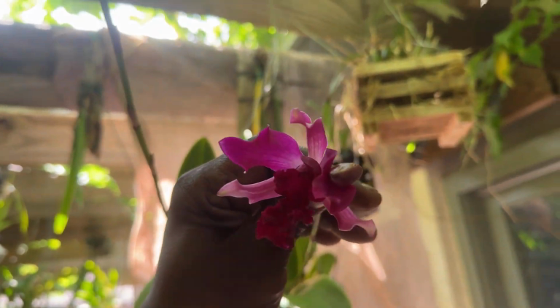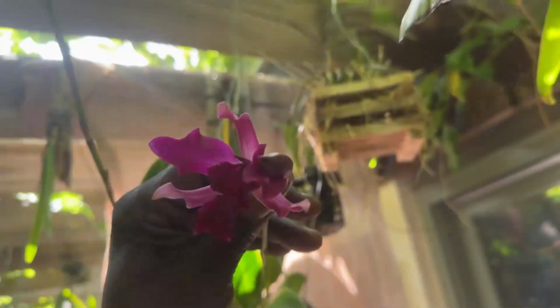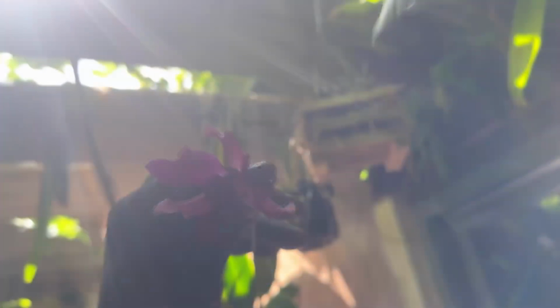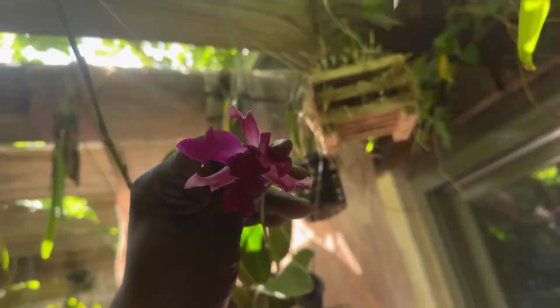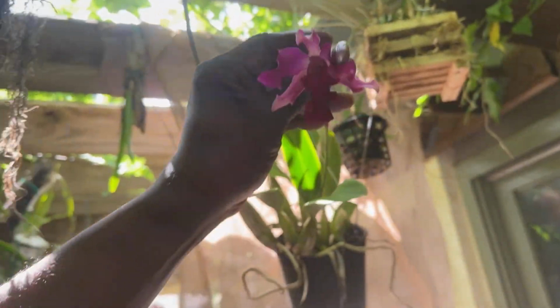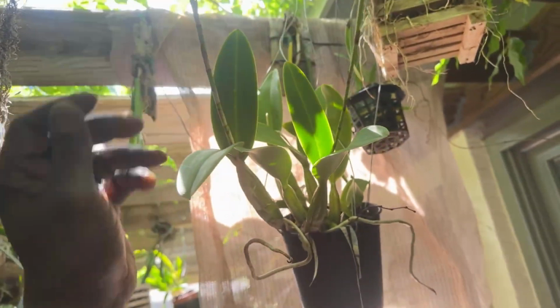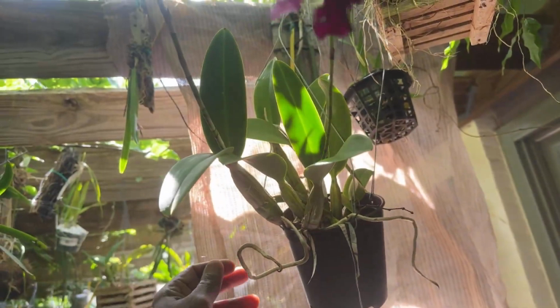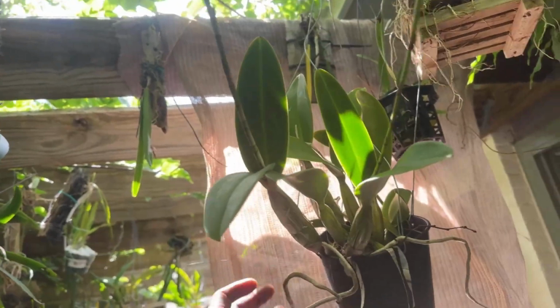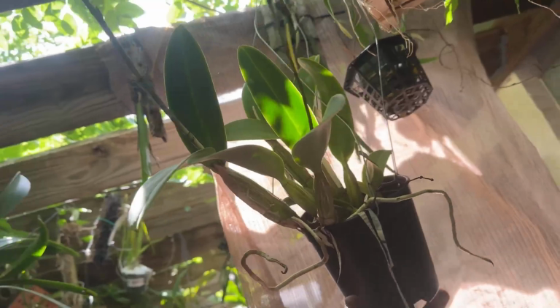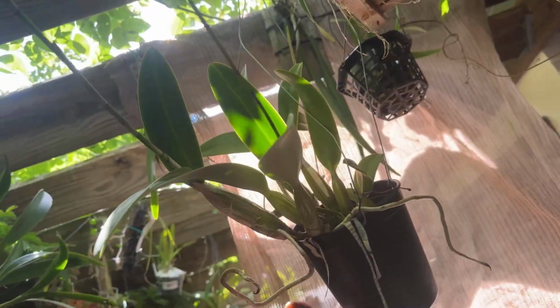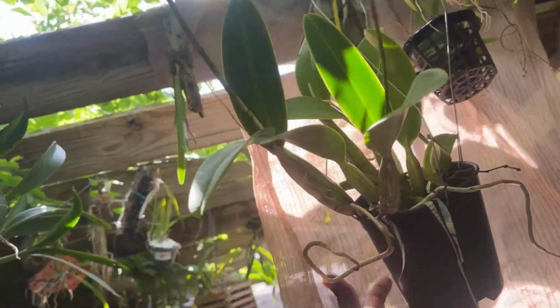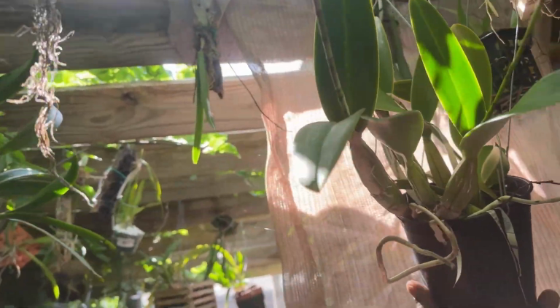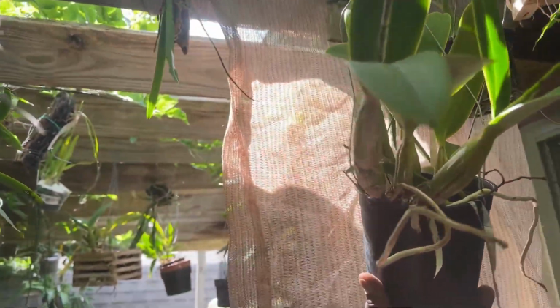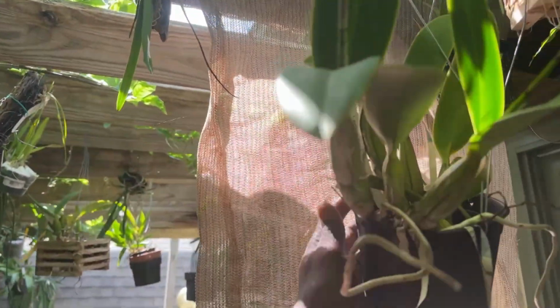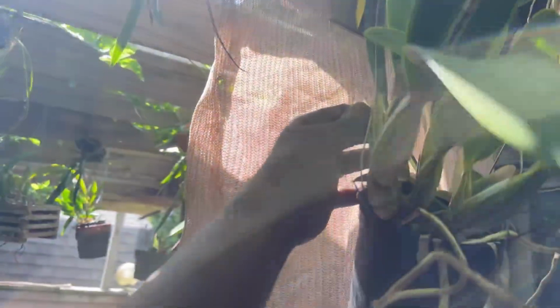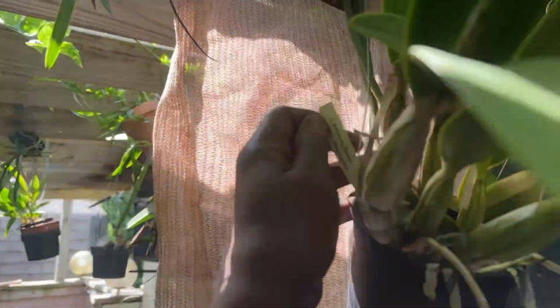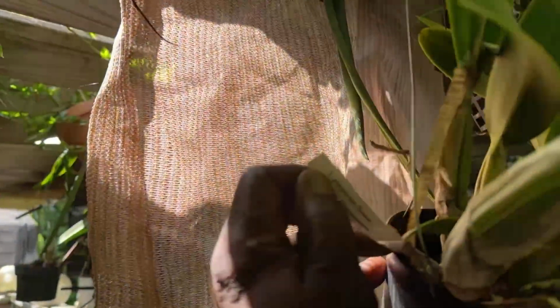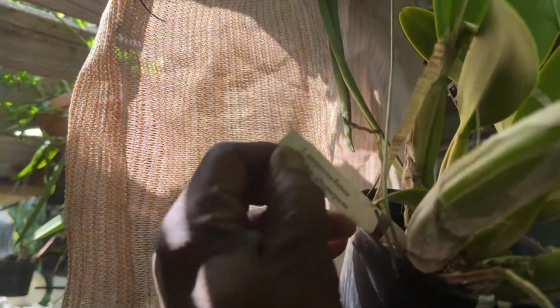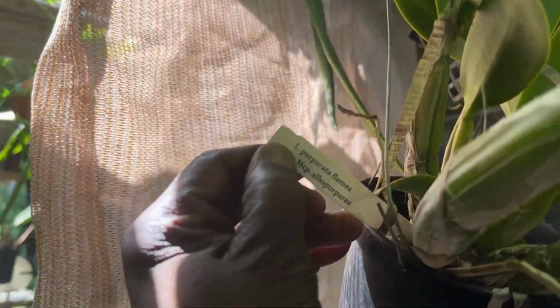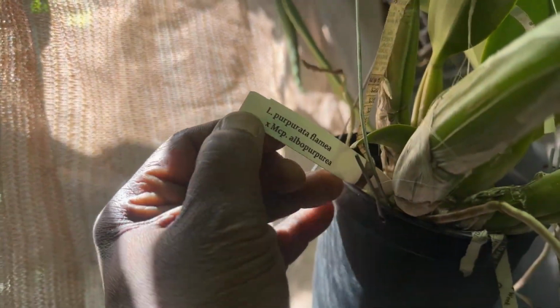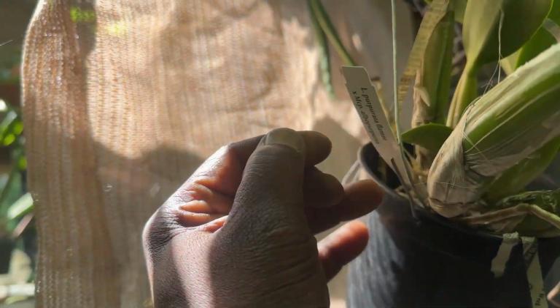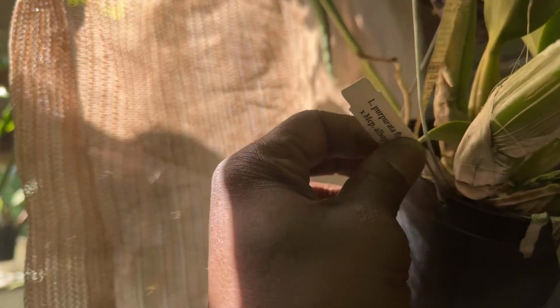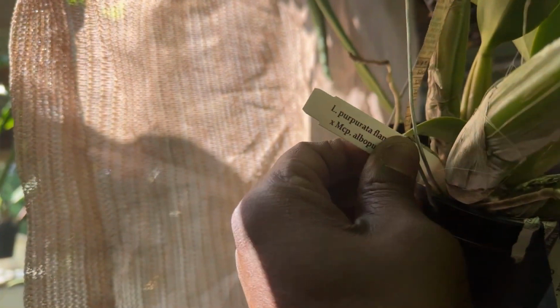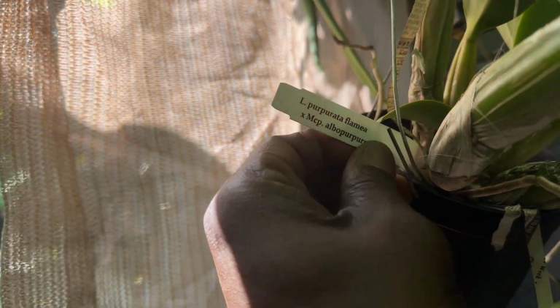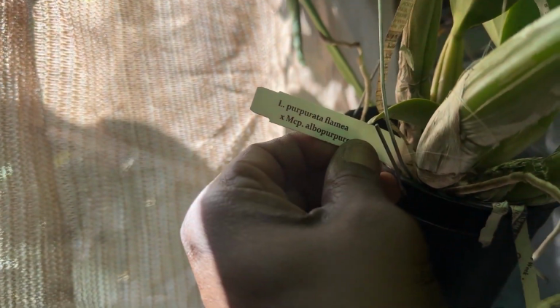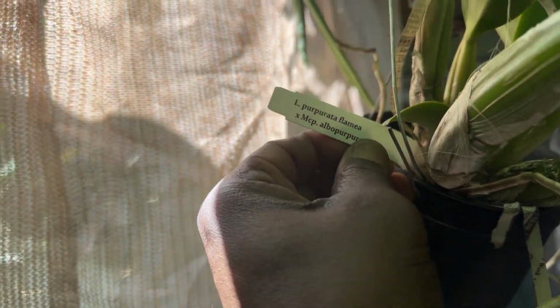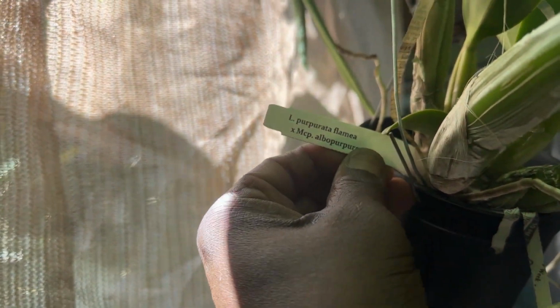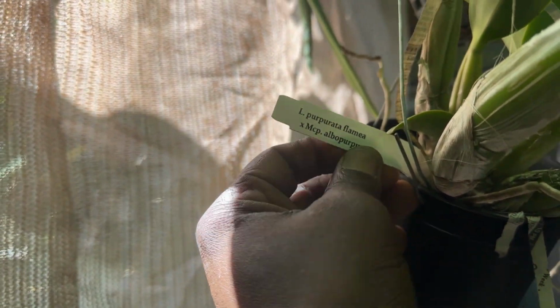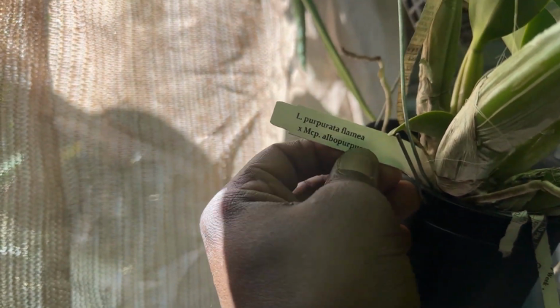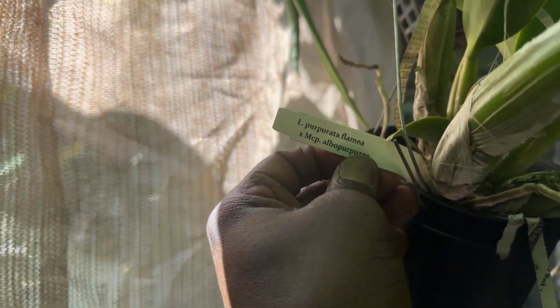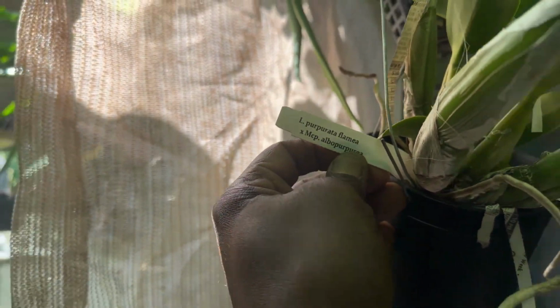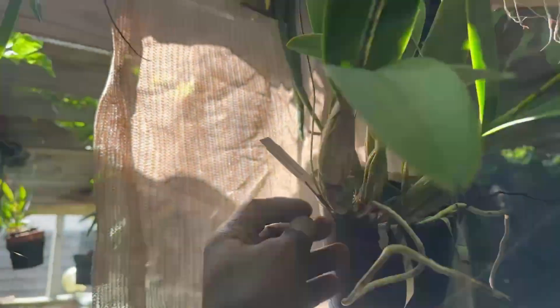On this cross, which is Lilia piperata times mamacropola alba piperia.